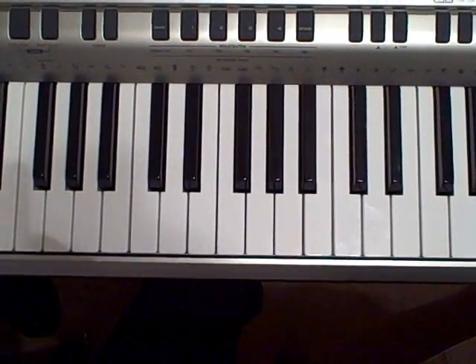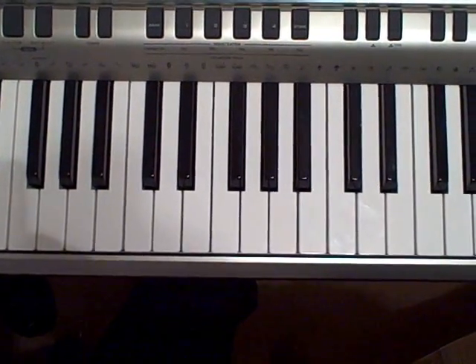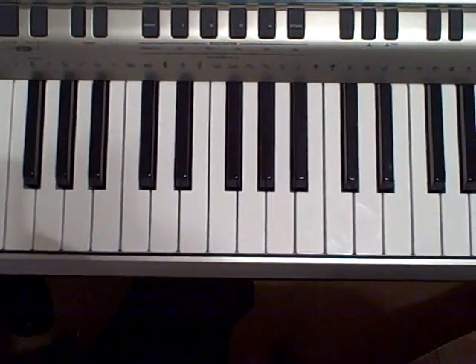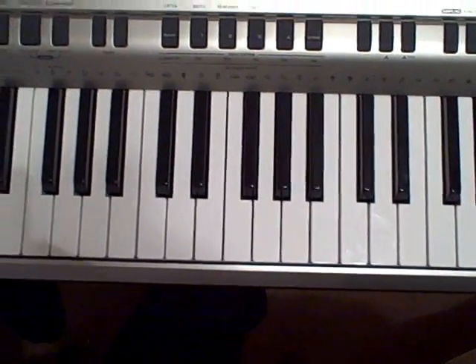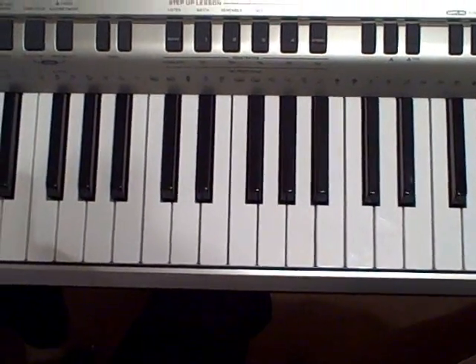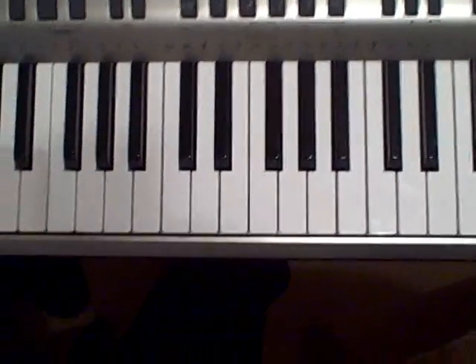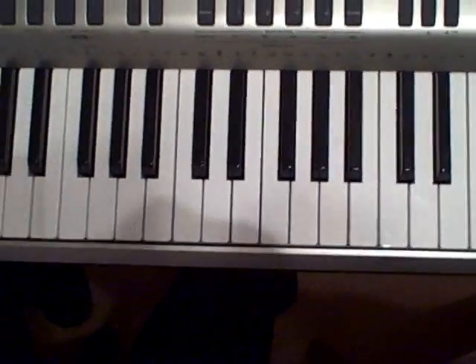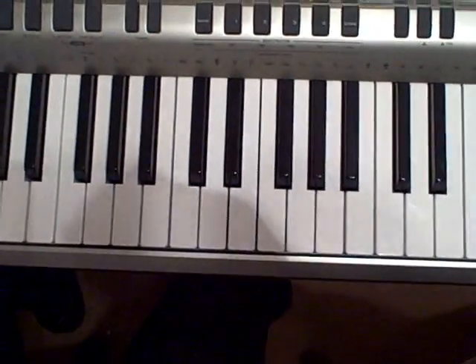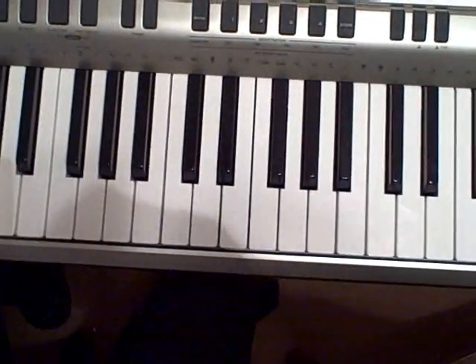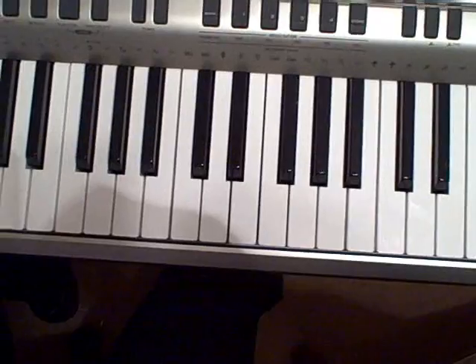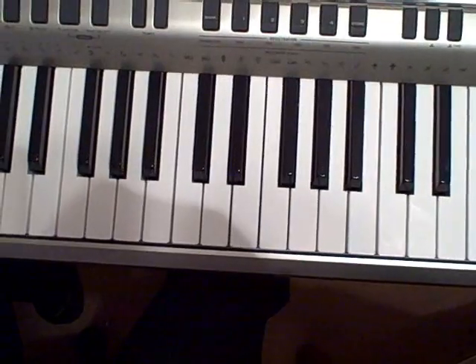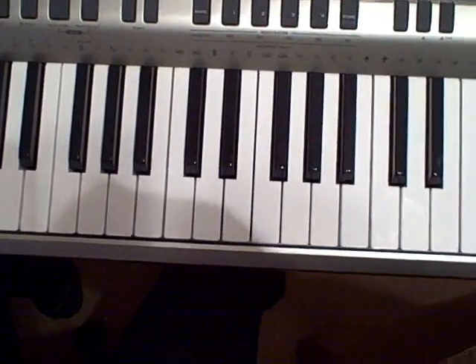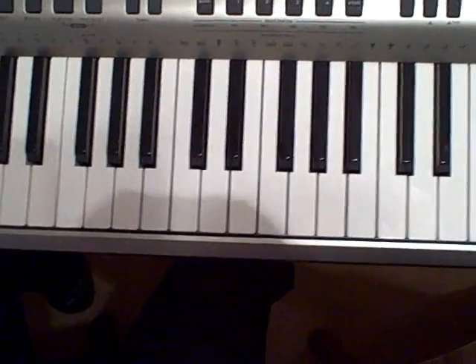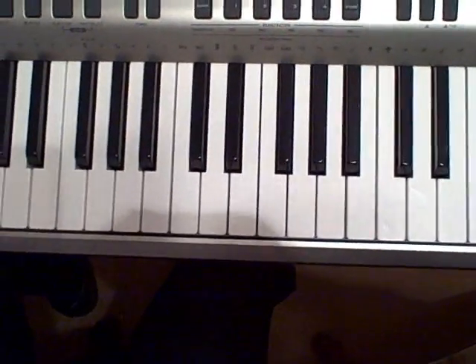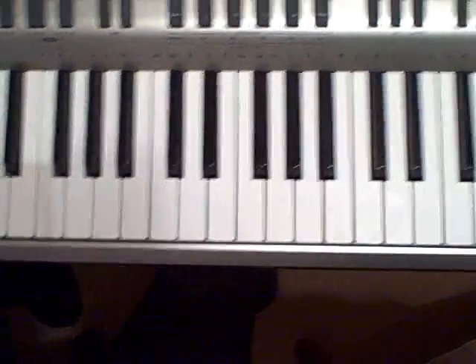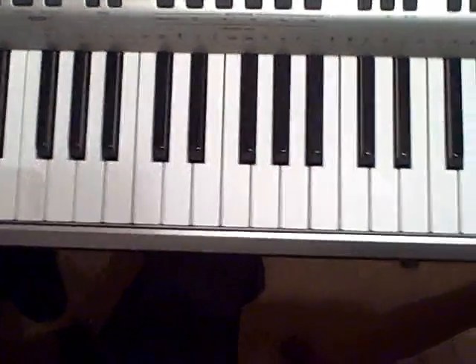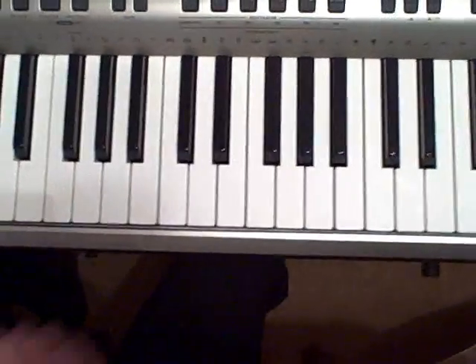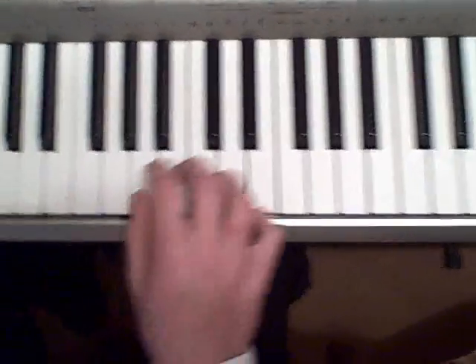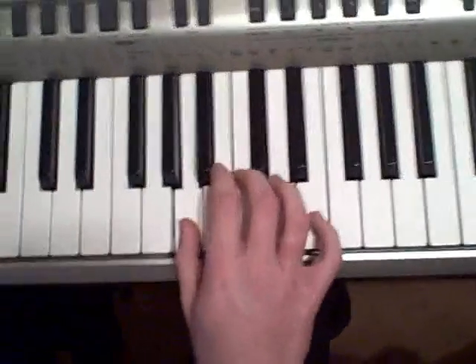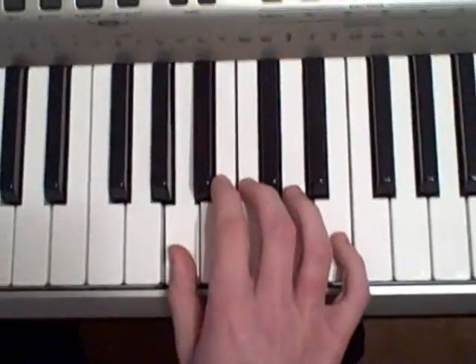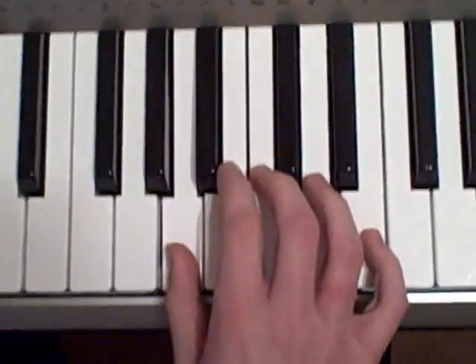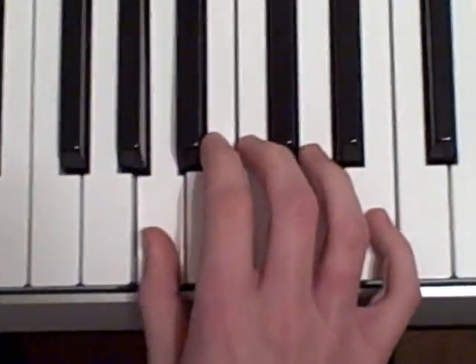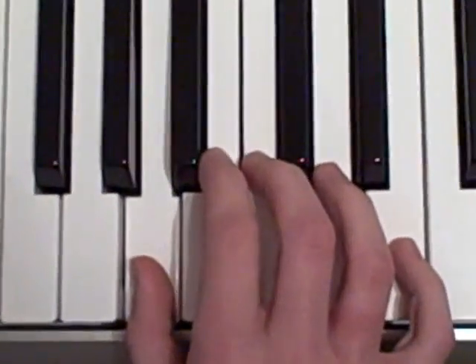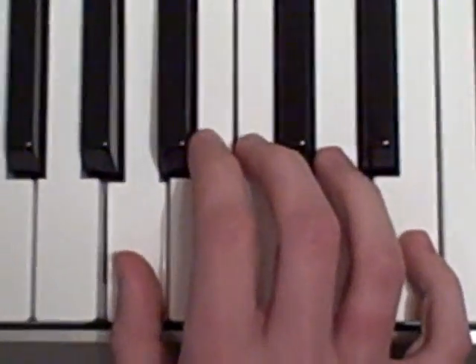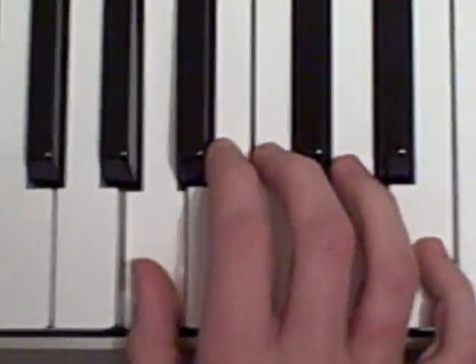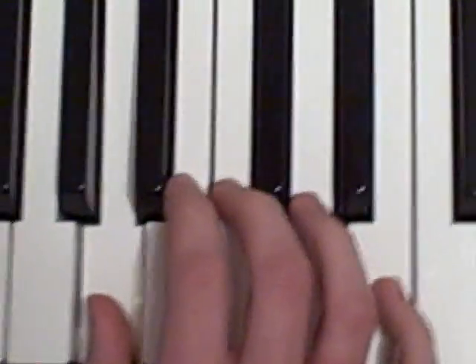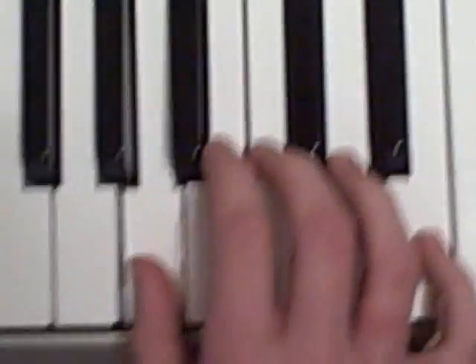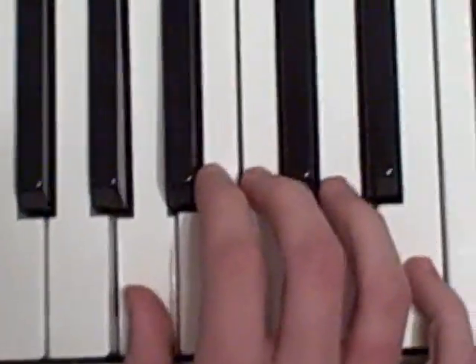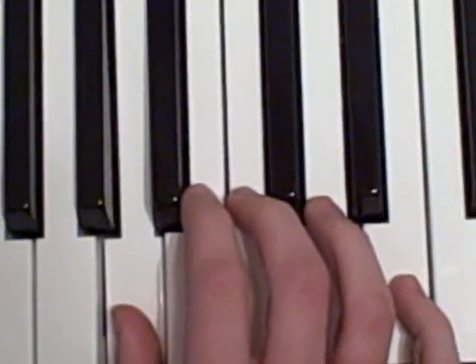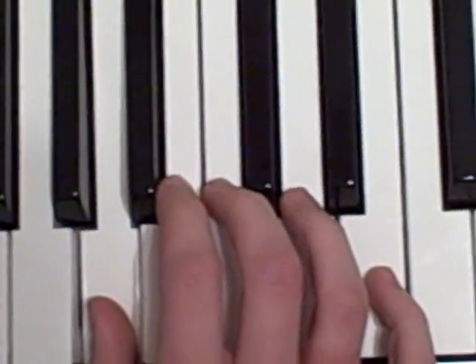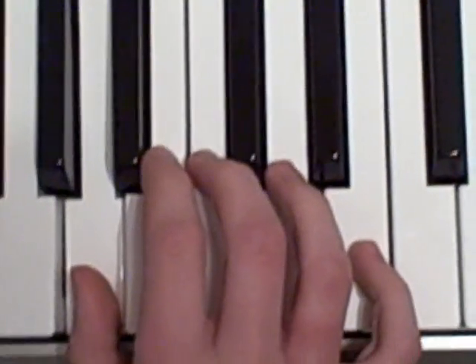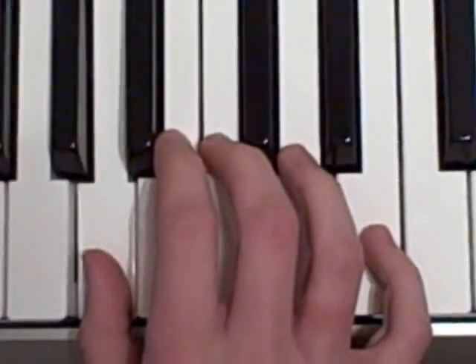Now, on to the song. Your song is going to start on A, and here are the notes.